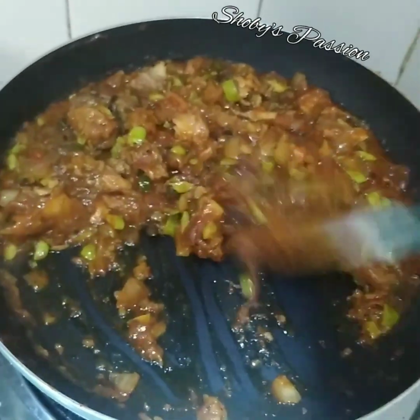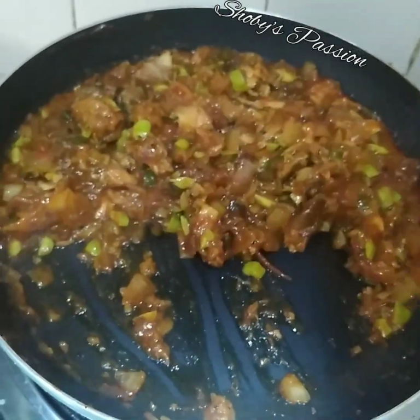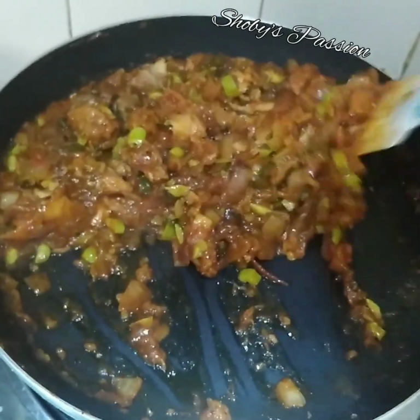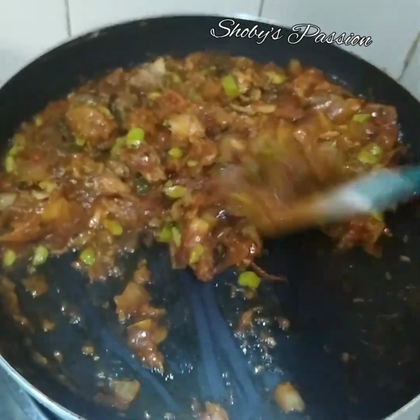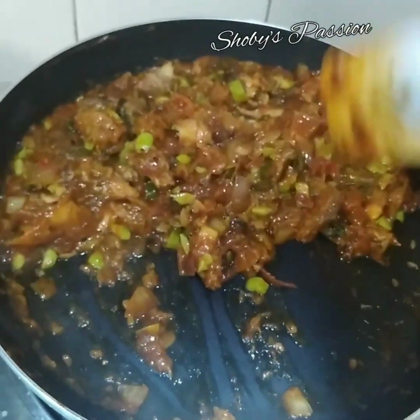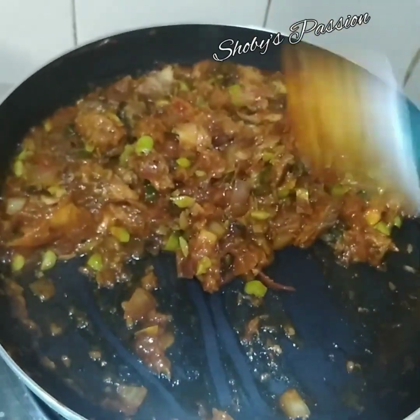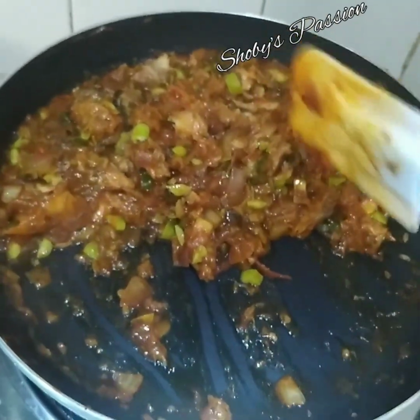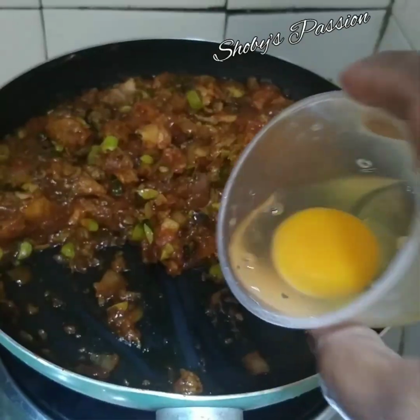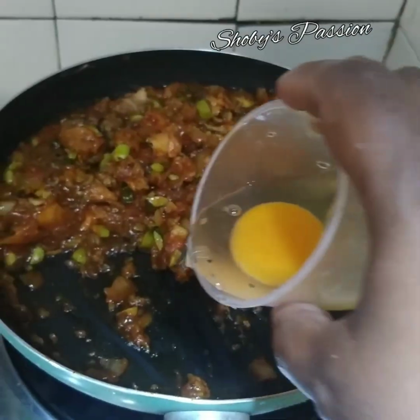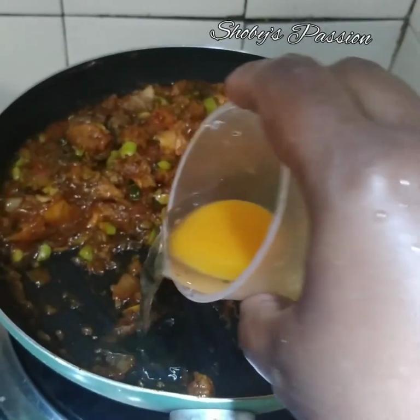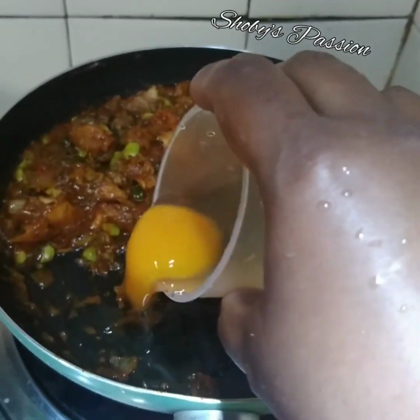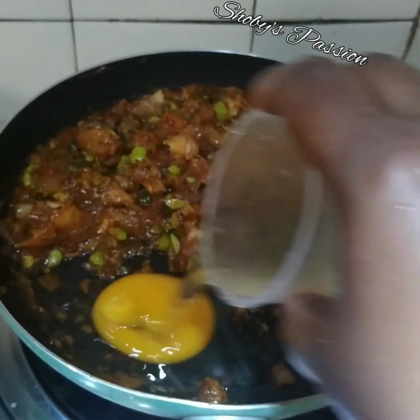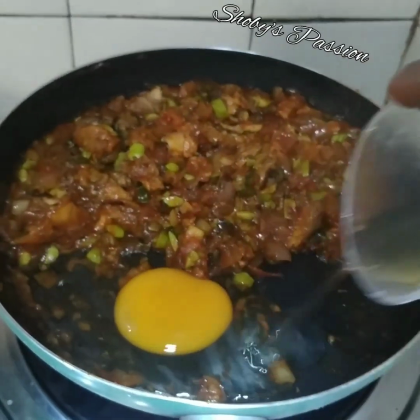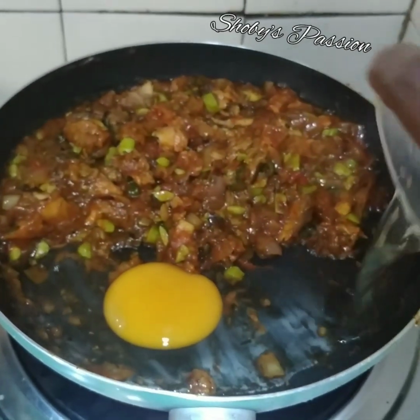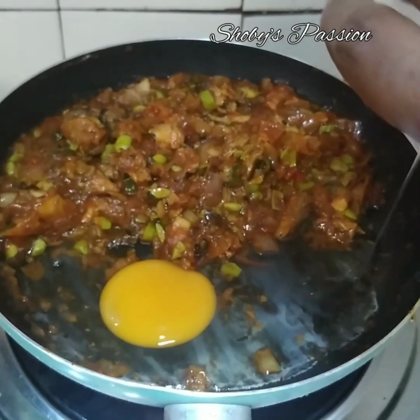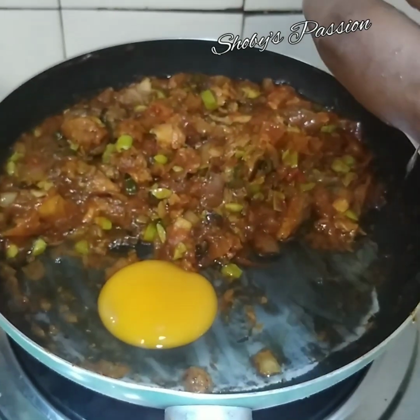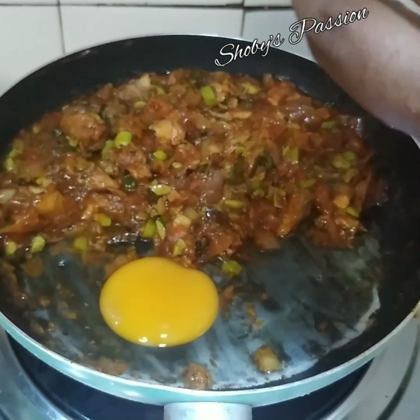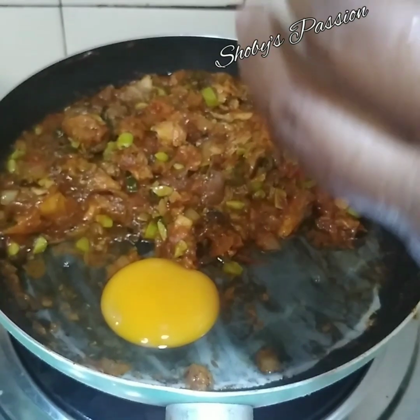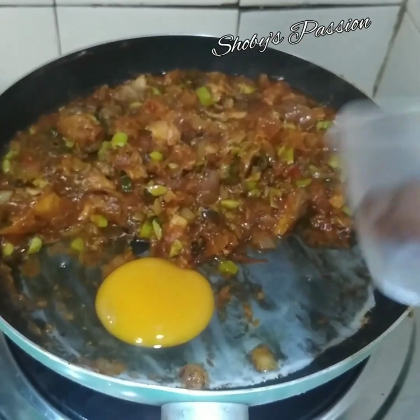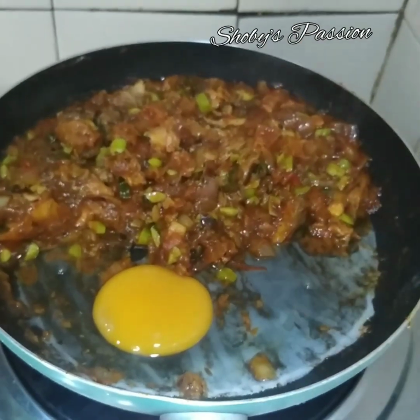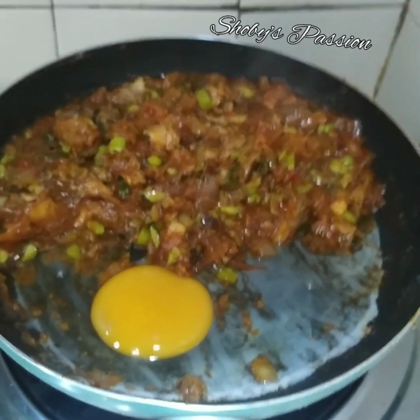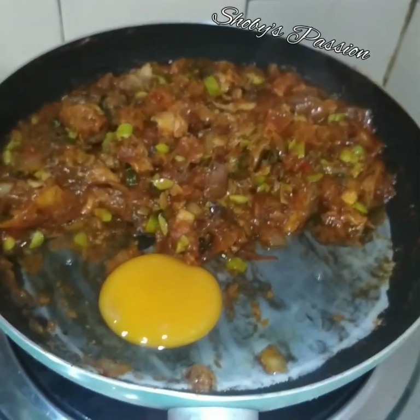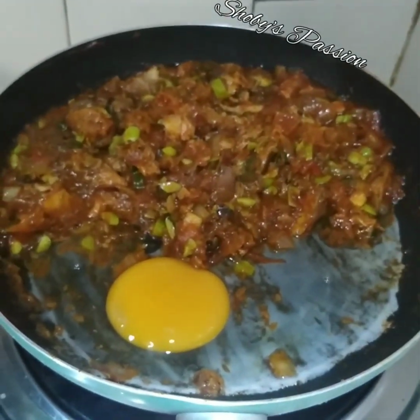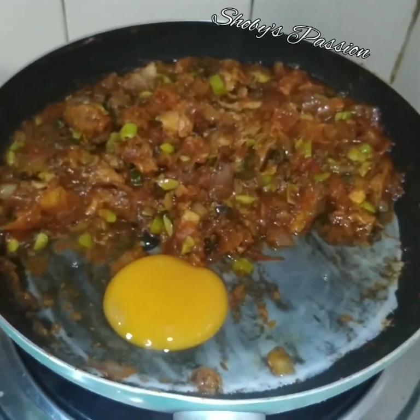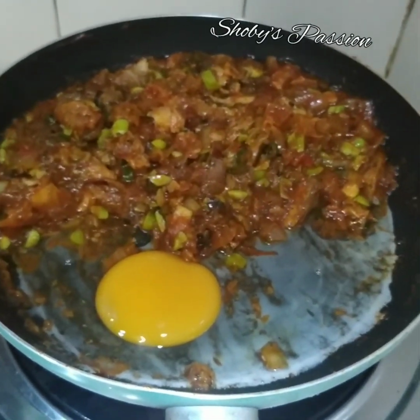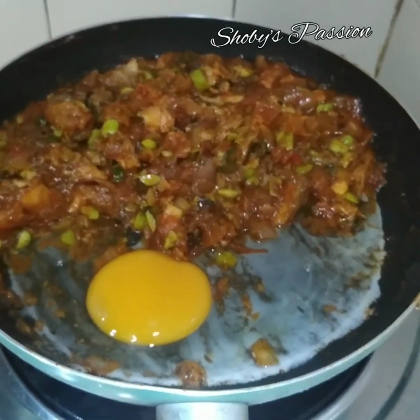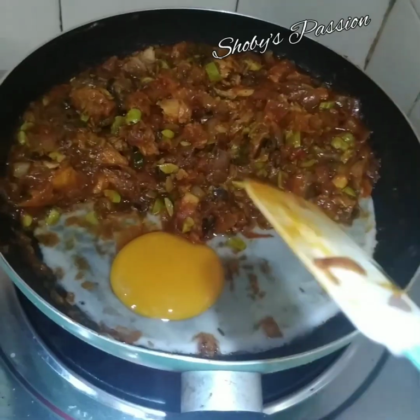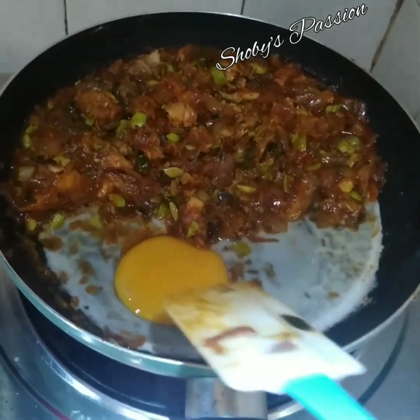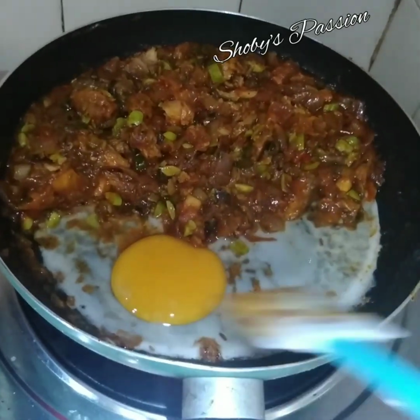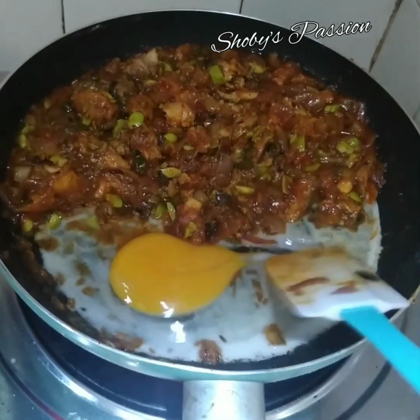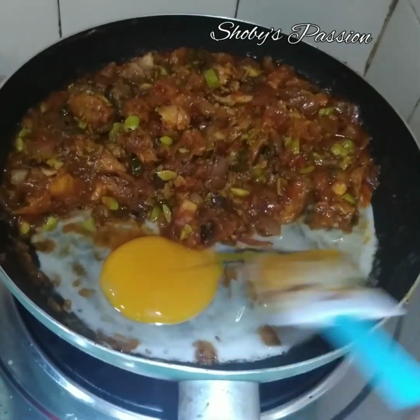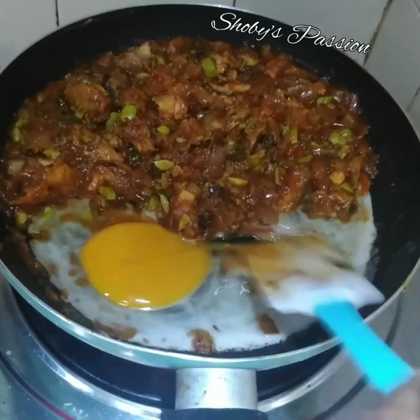Kita tepikan masakan sardin kita. Saya masukkan sebiji telur. Biarkan sekejap, kemudian gaul hingga semua bahan sebati.